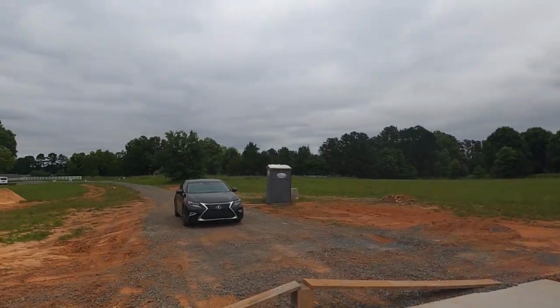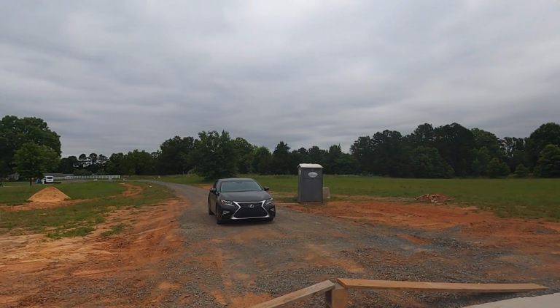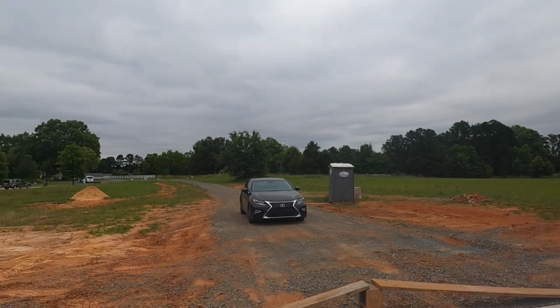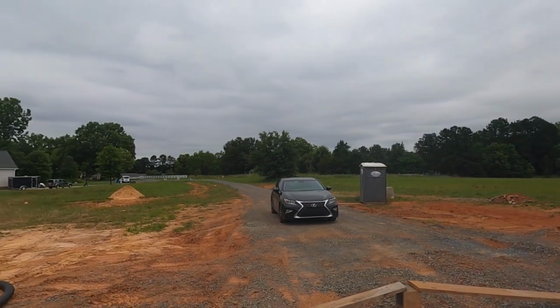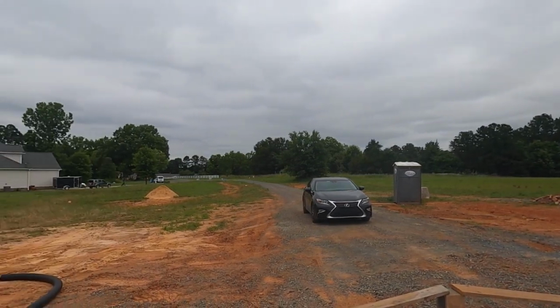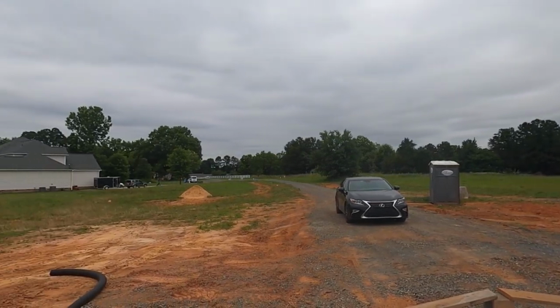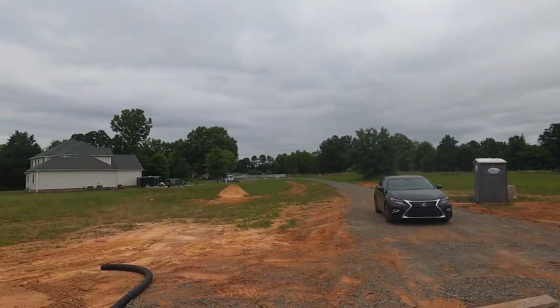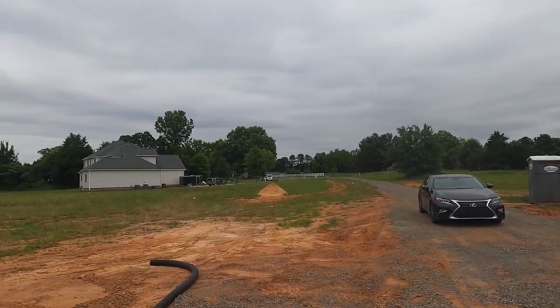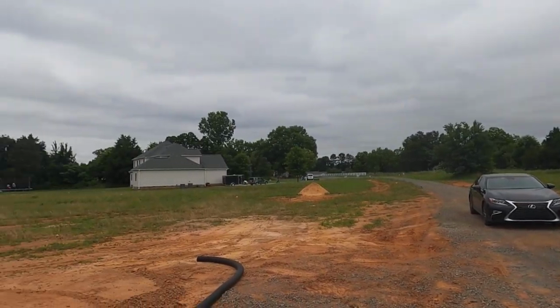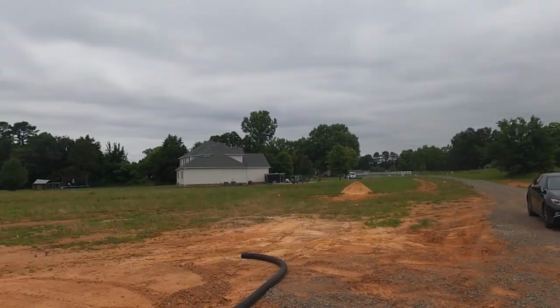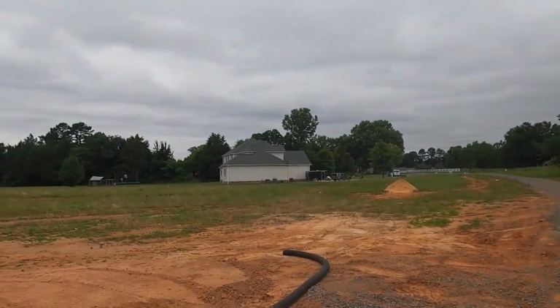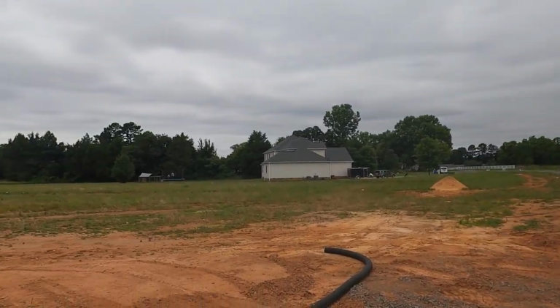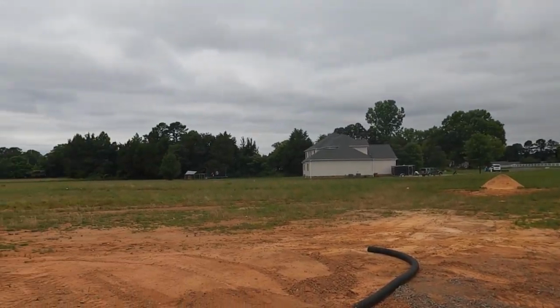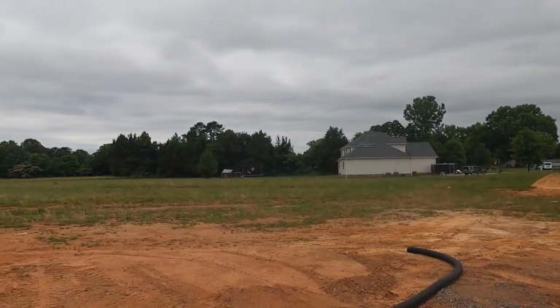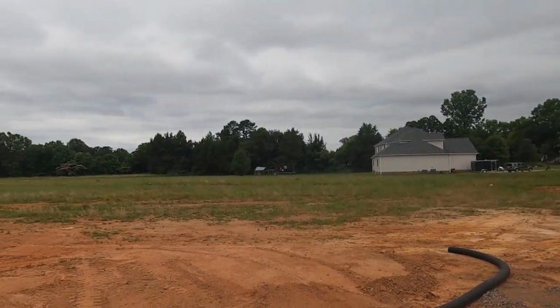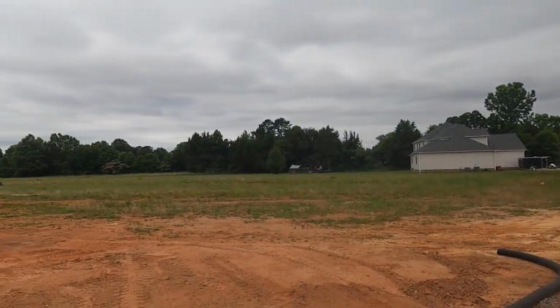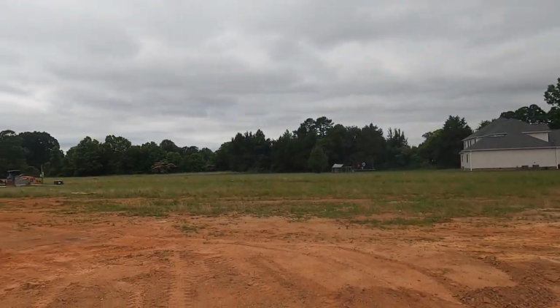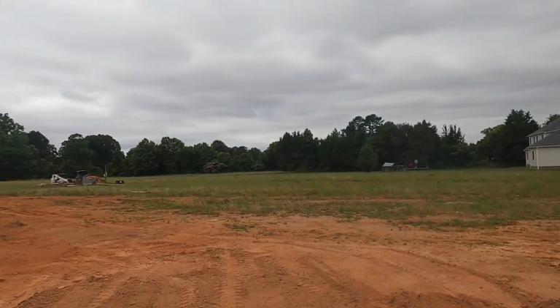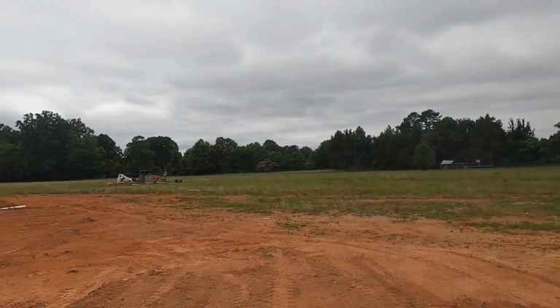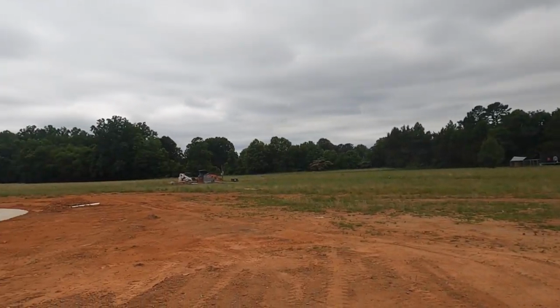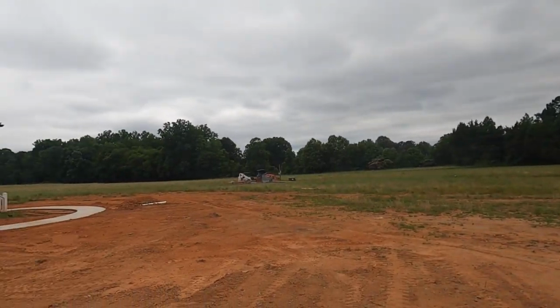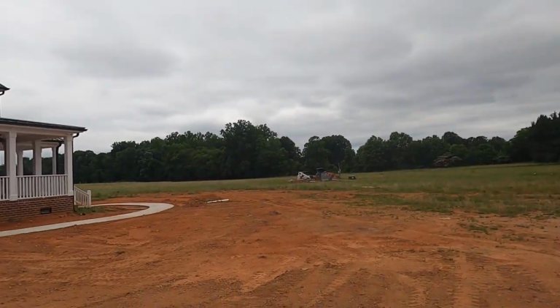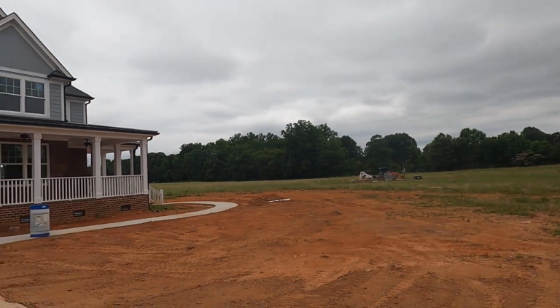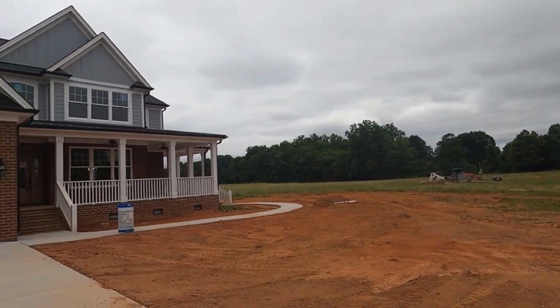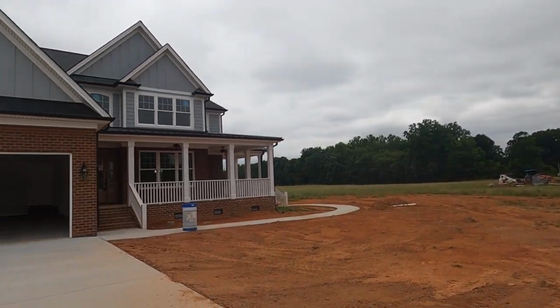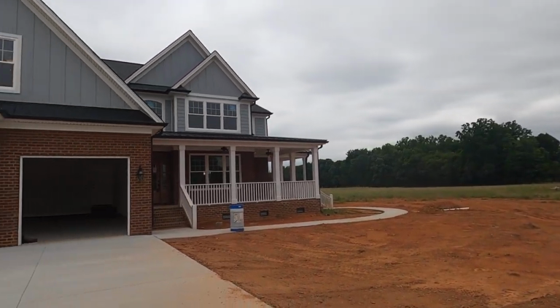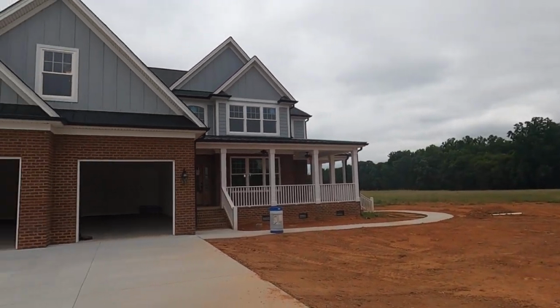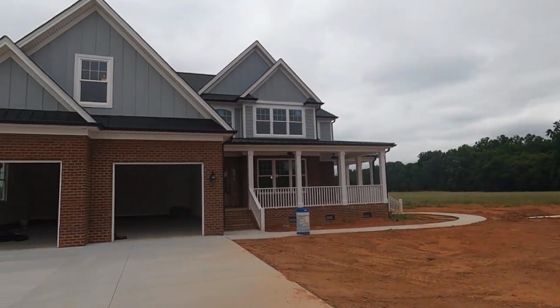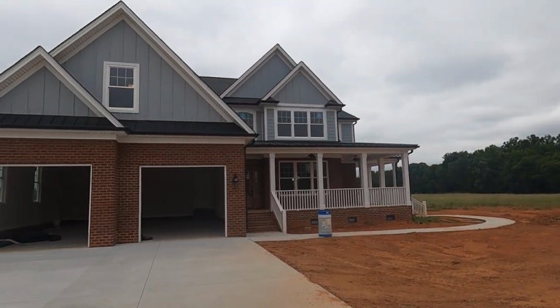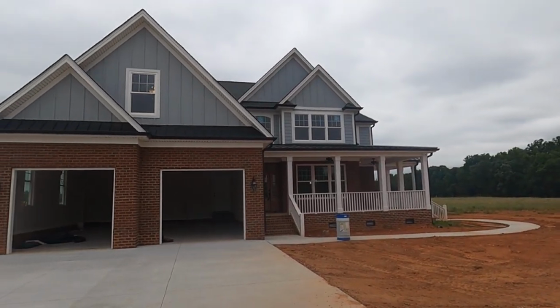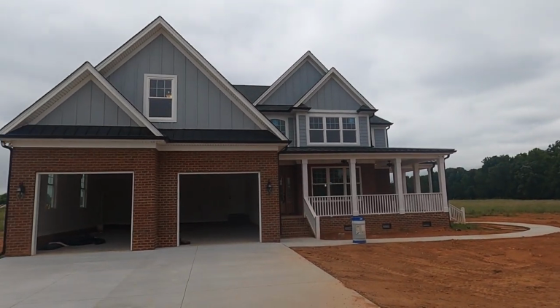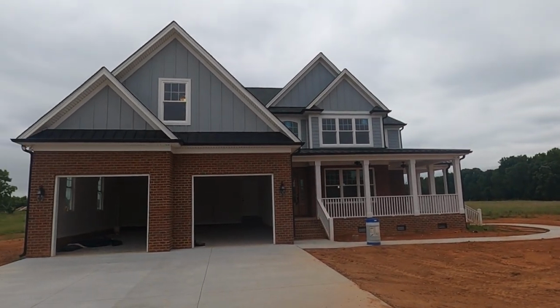We're up in Concord, and this is like Mr. Suggs built this house for himself - that's what it feels like. I just took the tour.